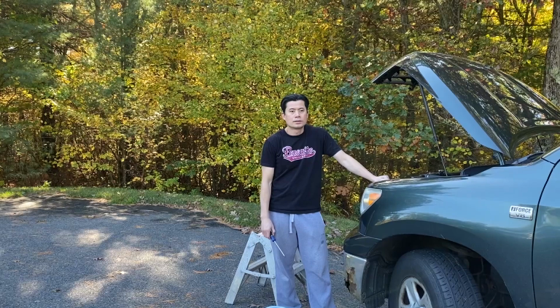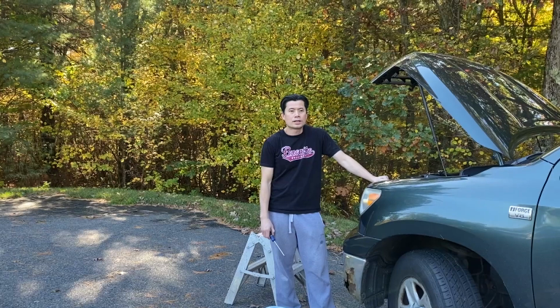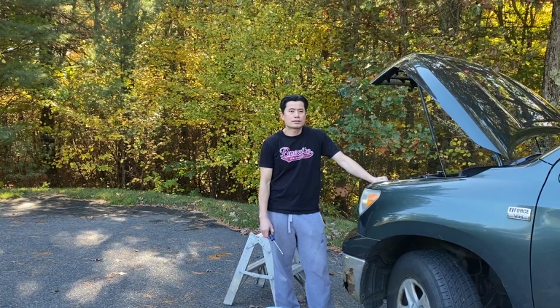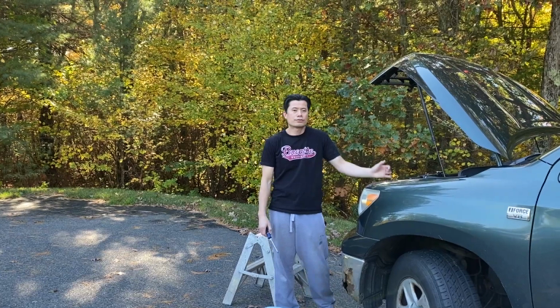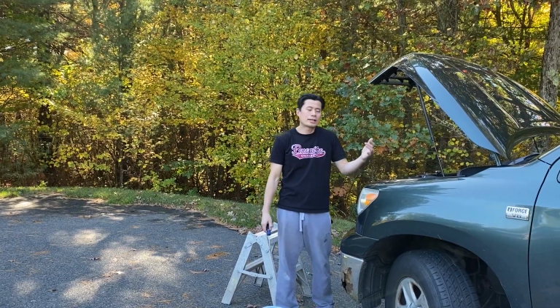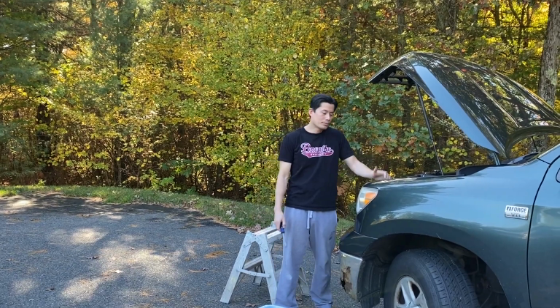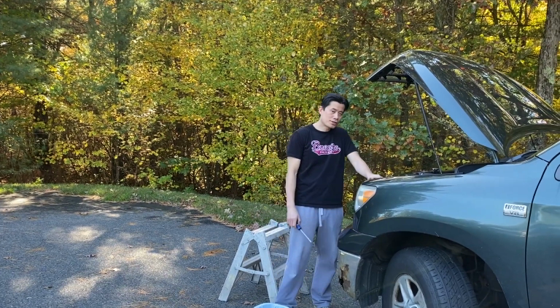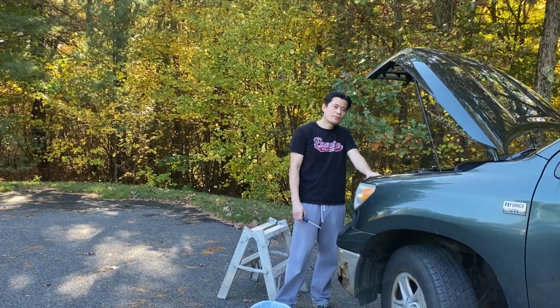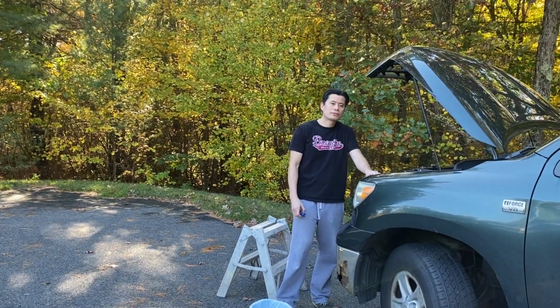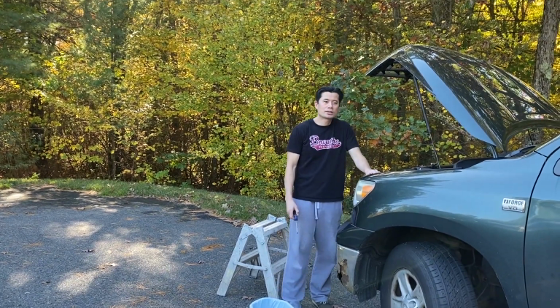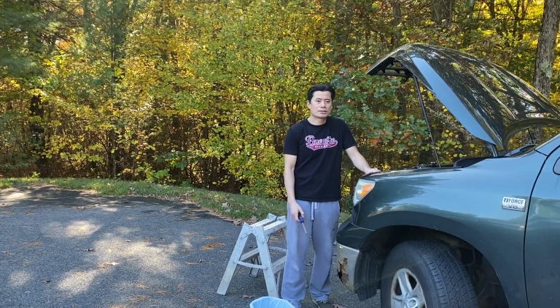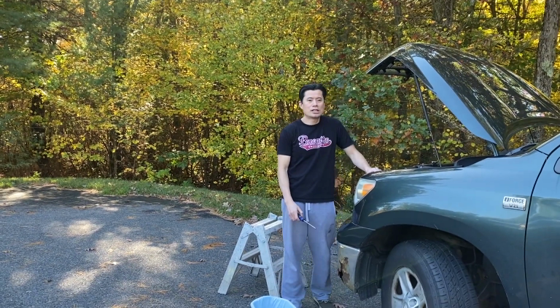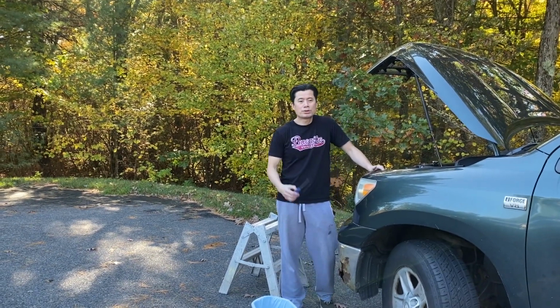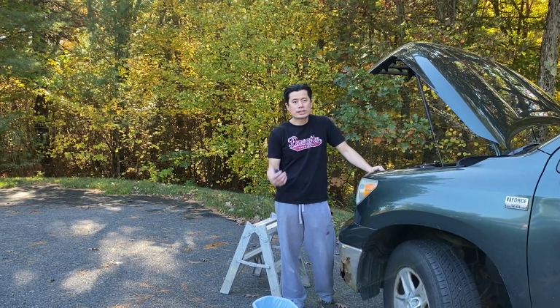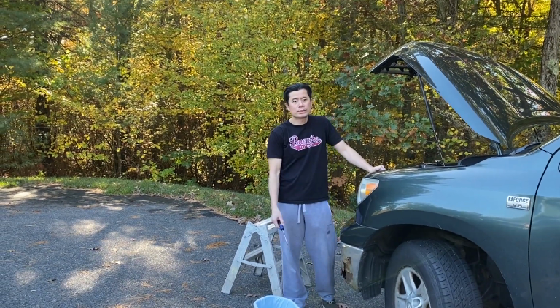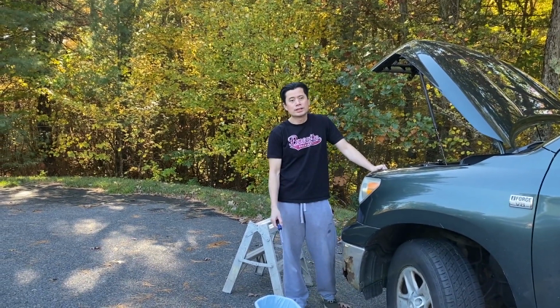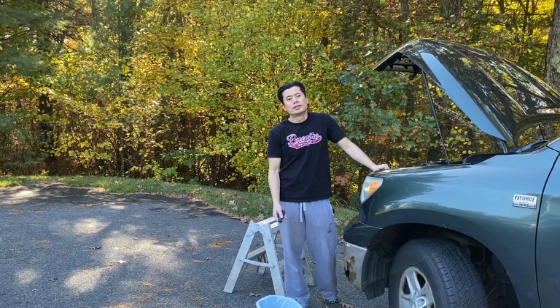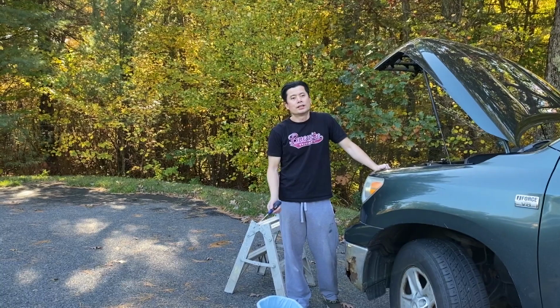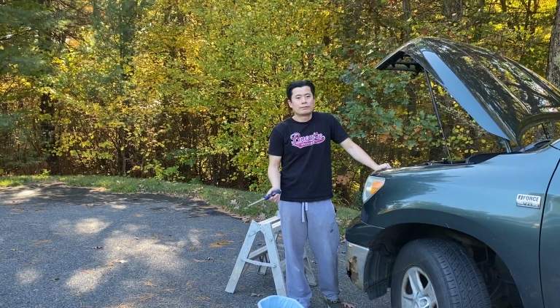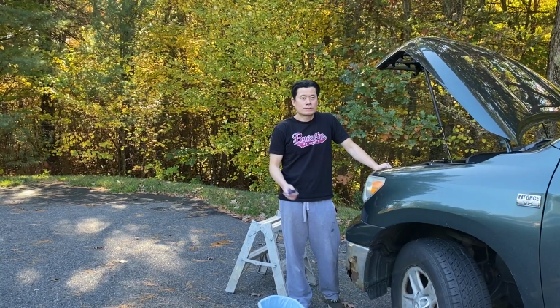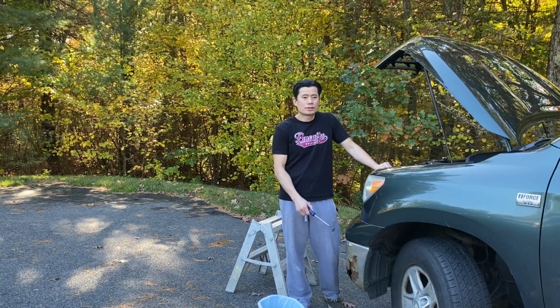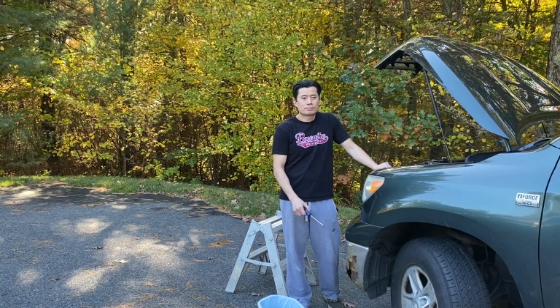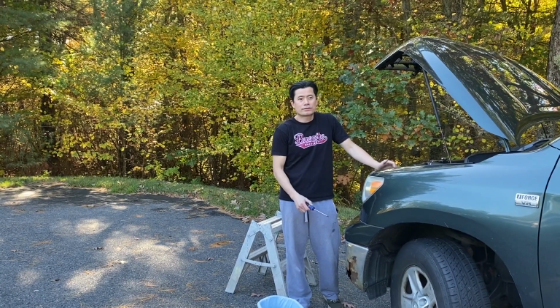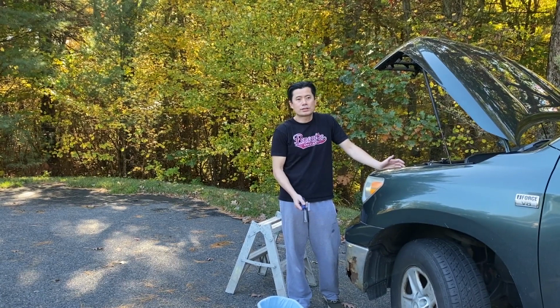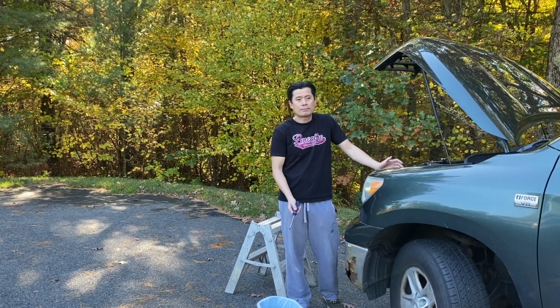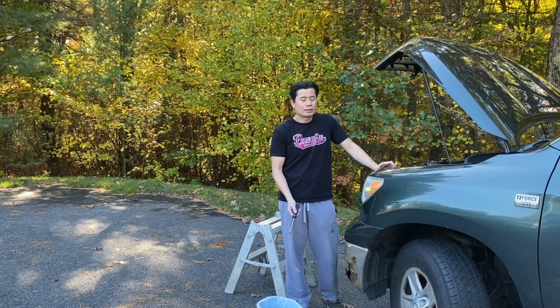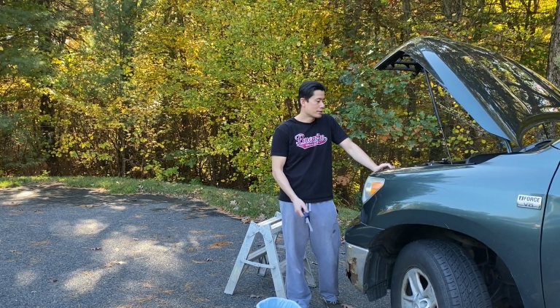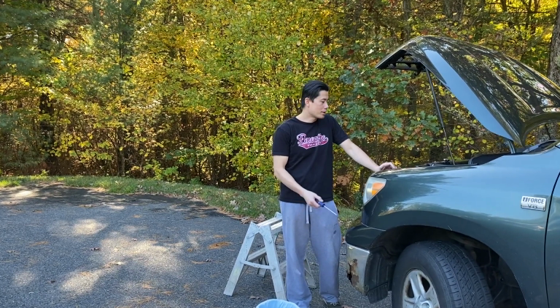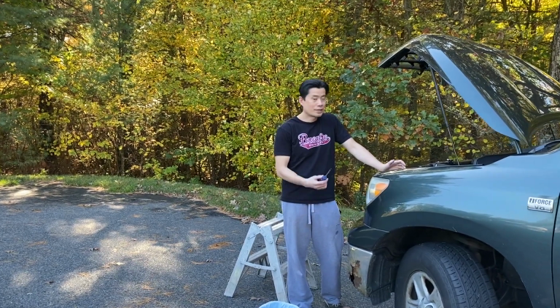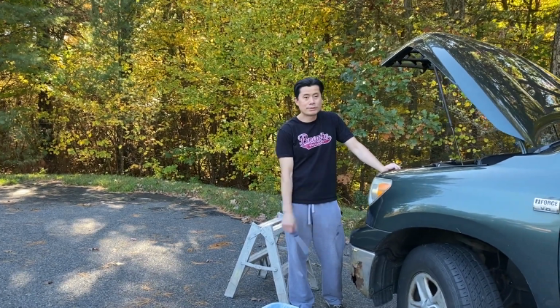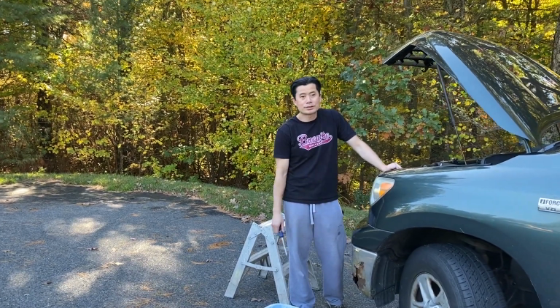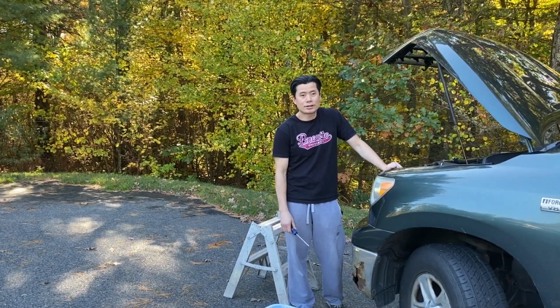Hey guys, it's Siv again from Hunter and Chappie Investments, helping you save money either fixing your property or fixing your car. Today we'll be fixing our car.